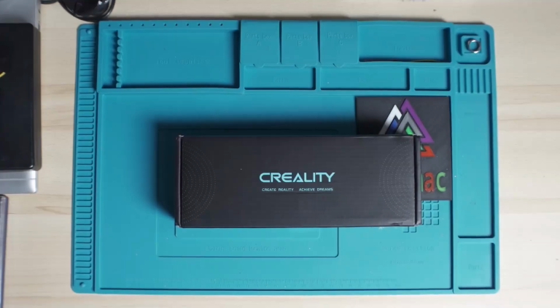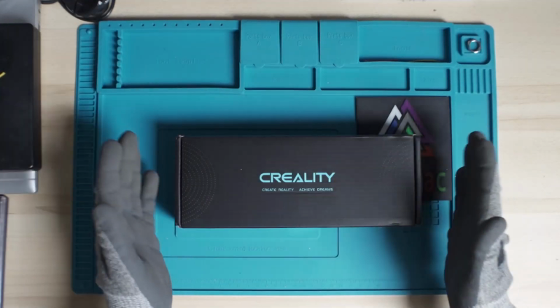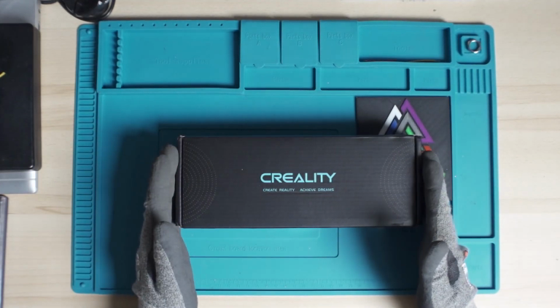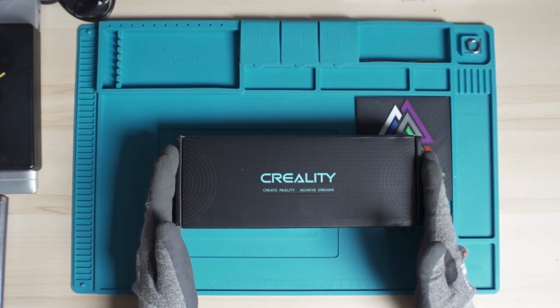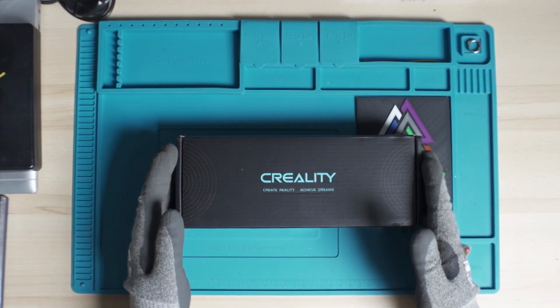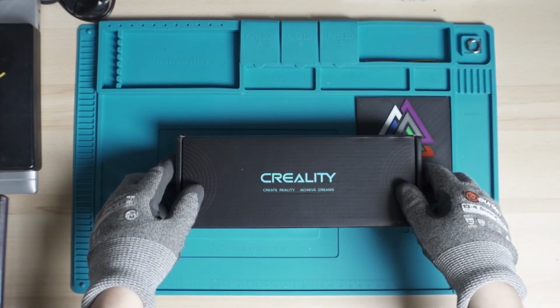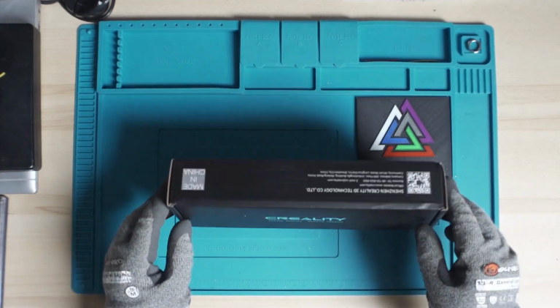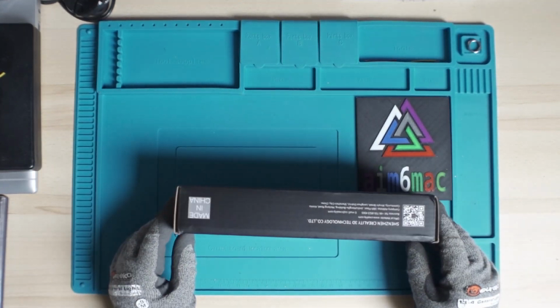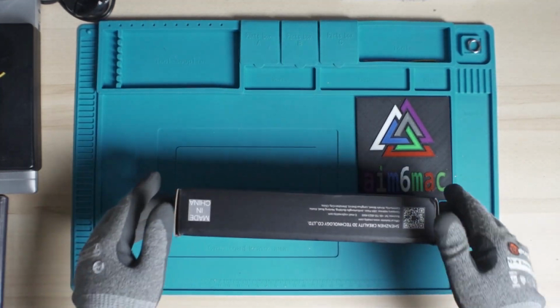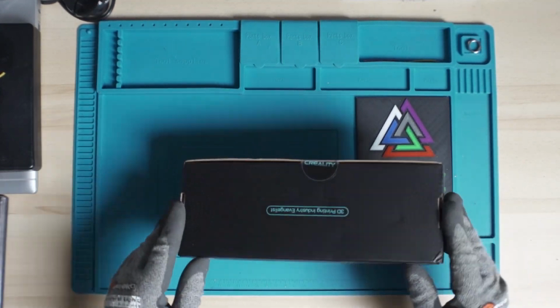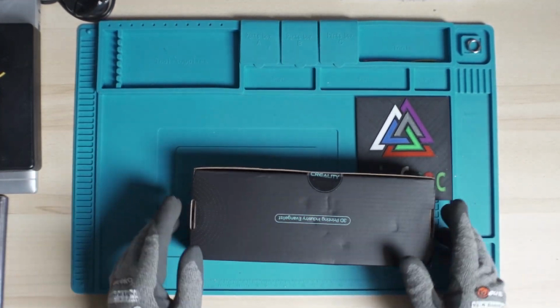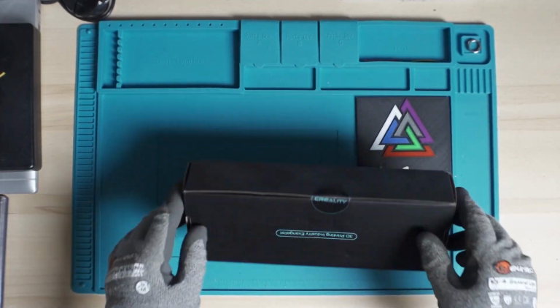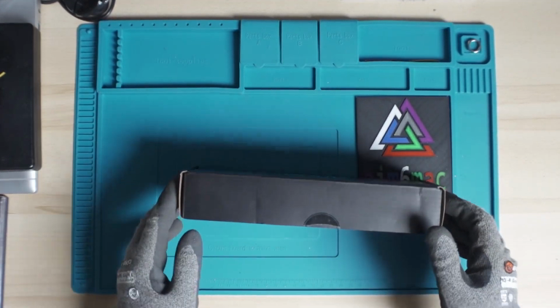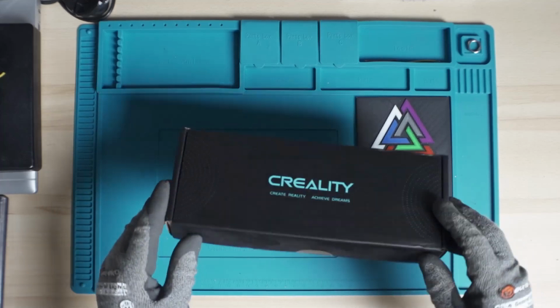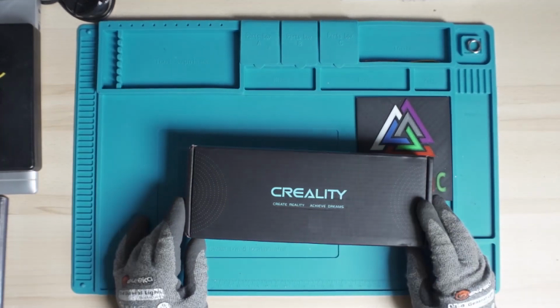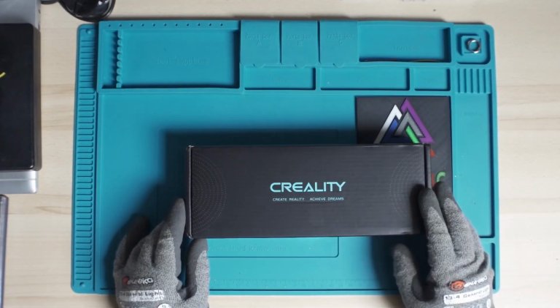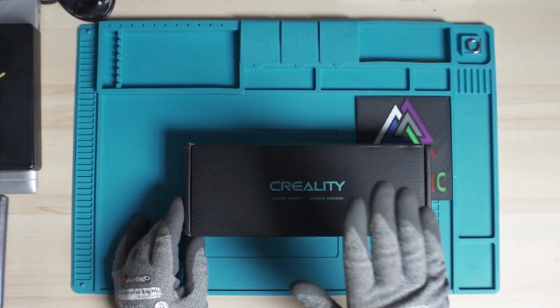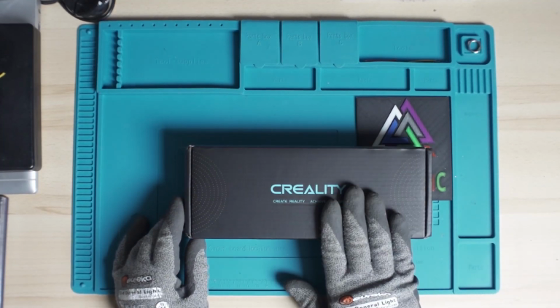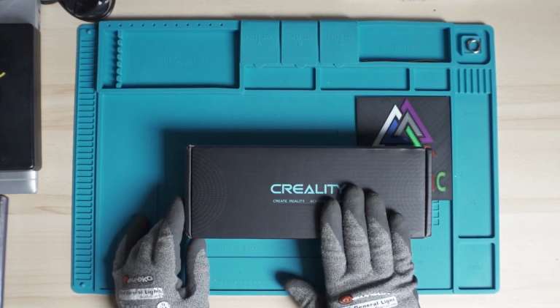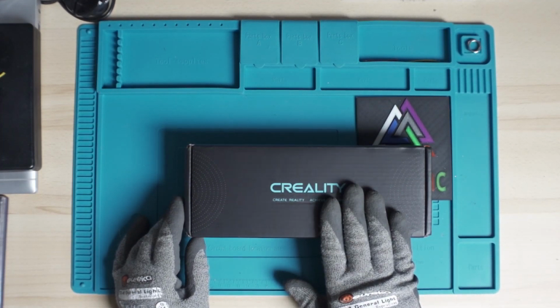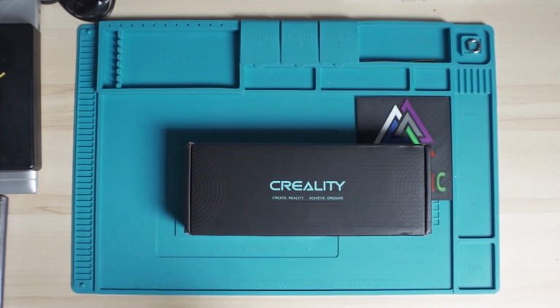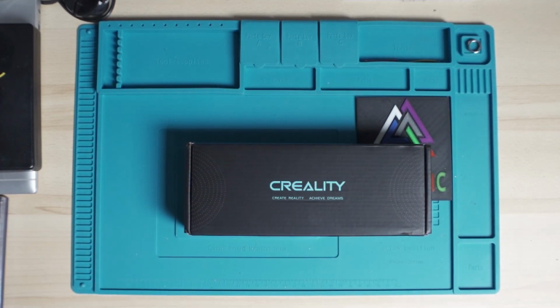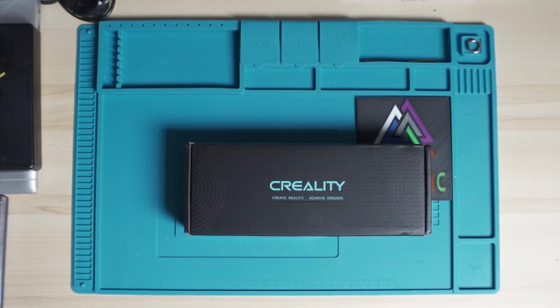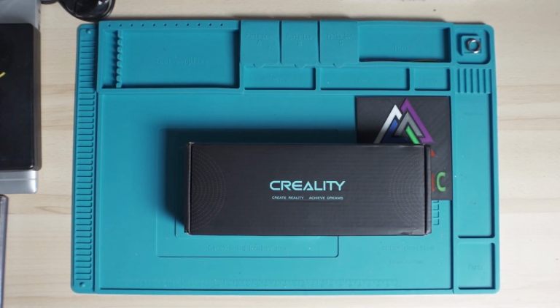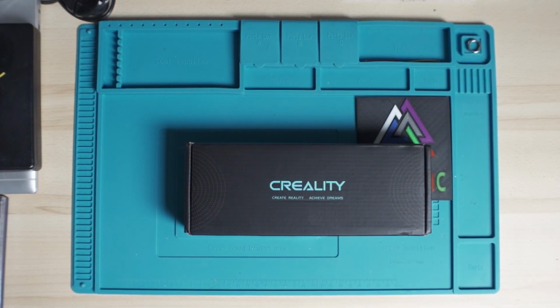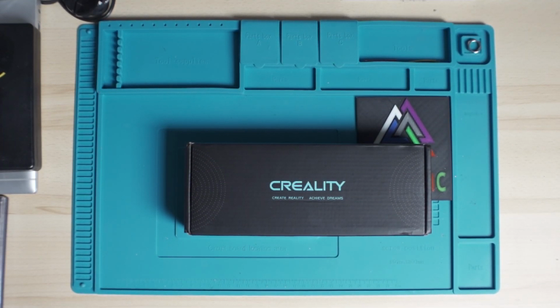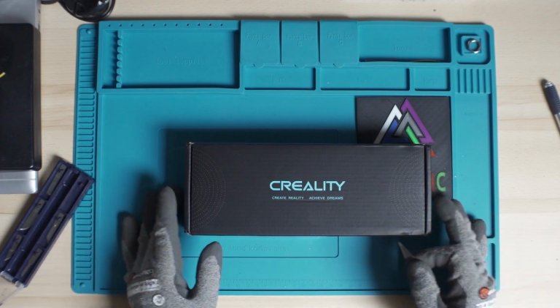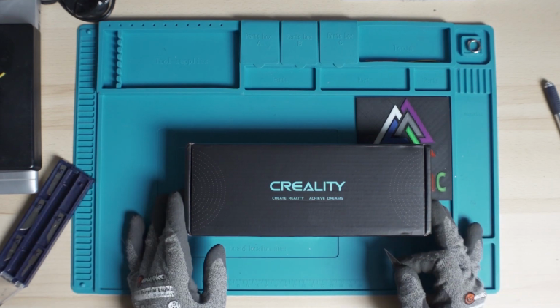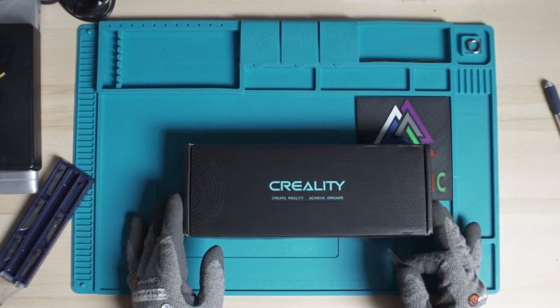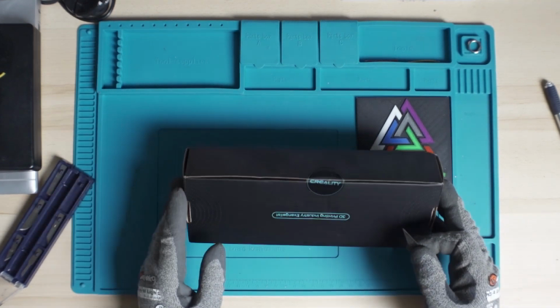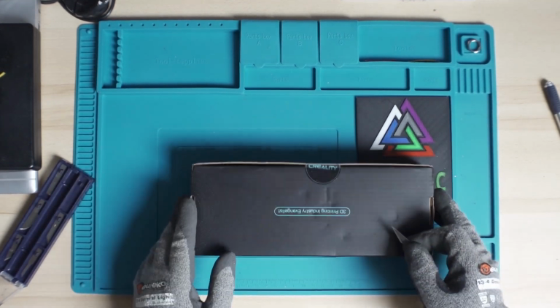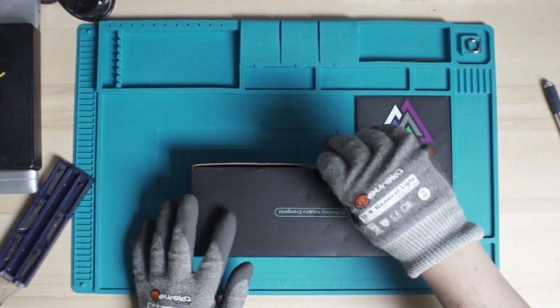Today we have a new package. We are going to unbox, install, and test this Creality auxiliary fan, and I'm really excited. So let's get to the unboxing of this package.